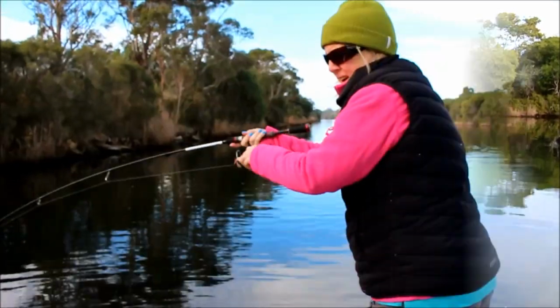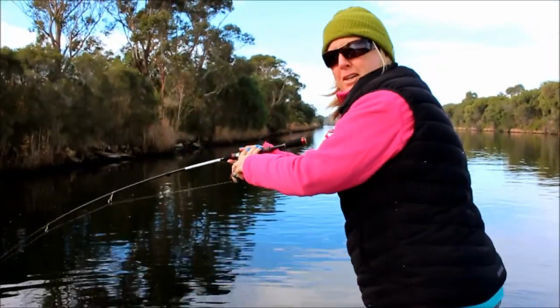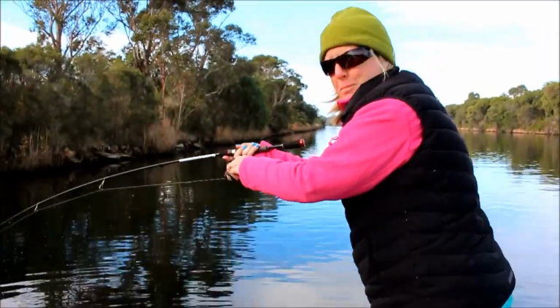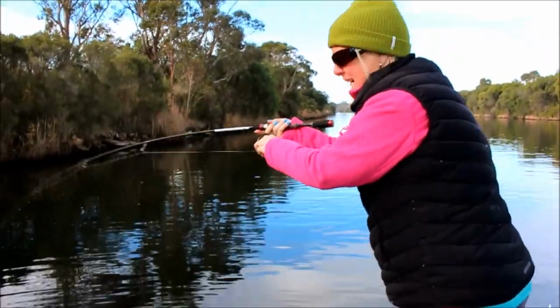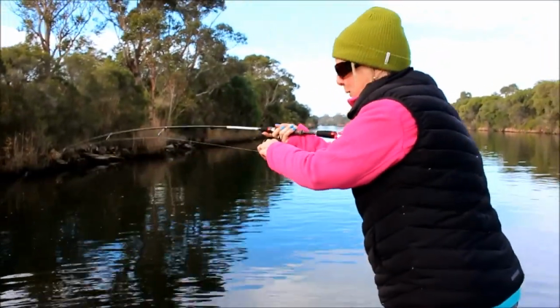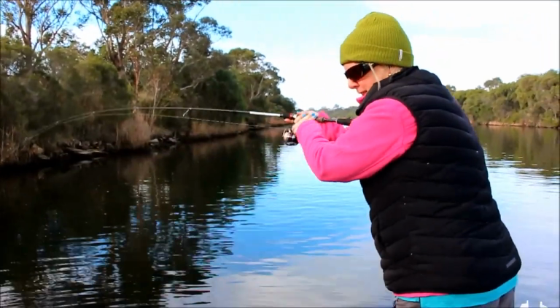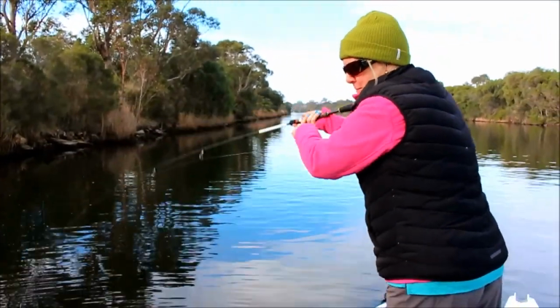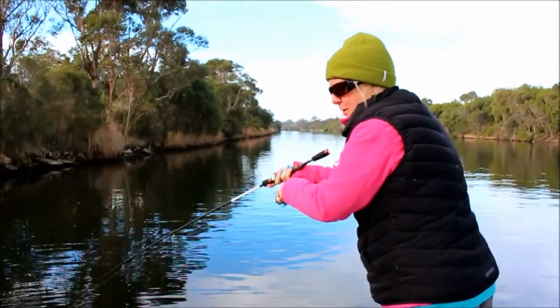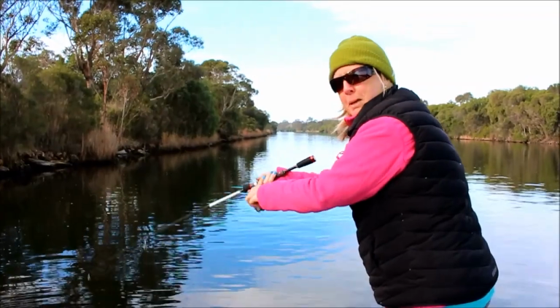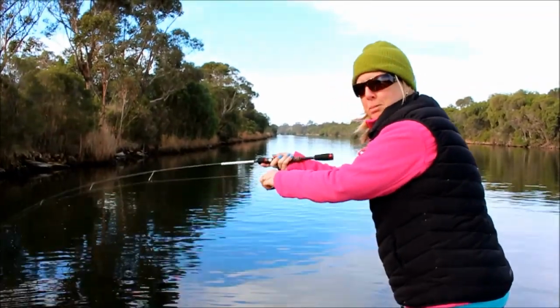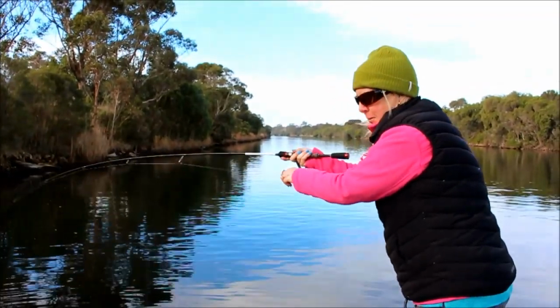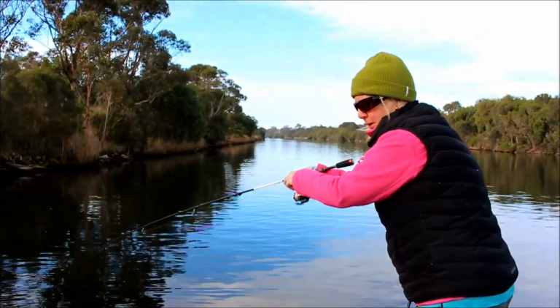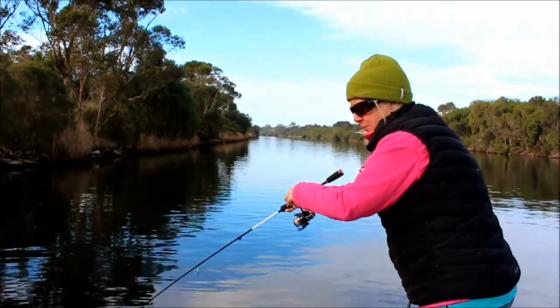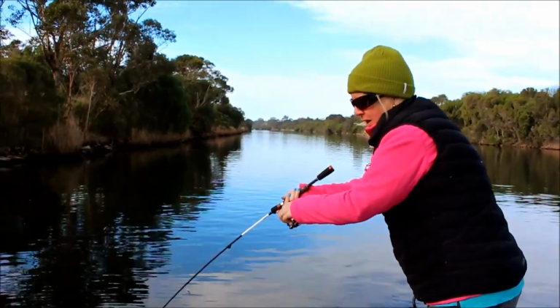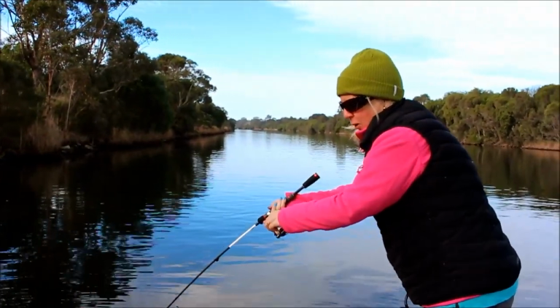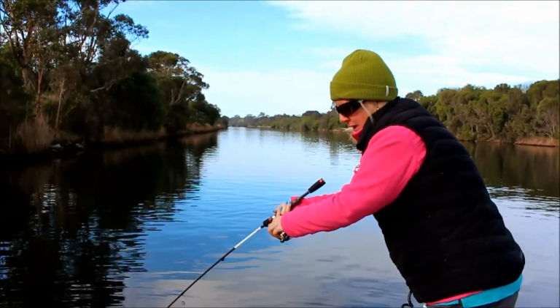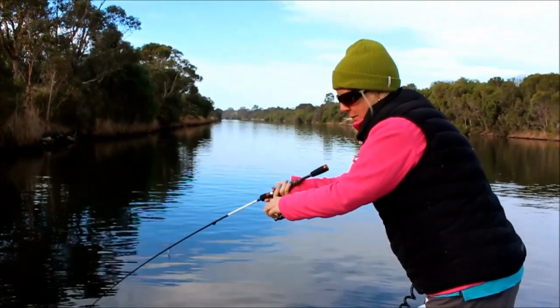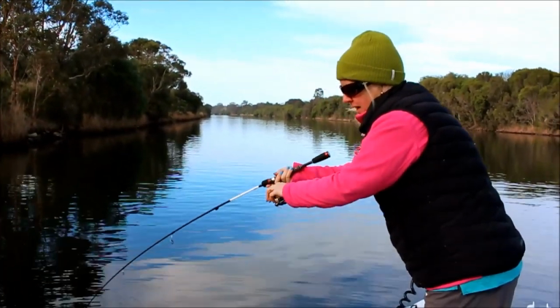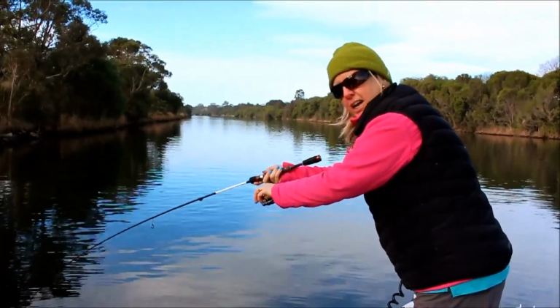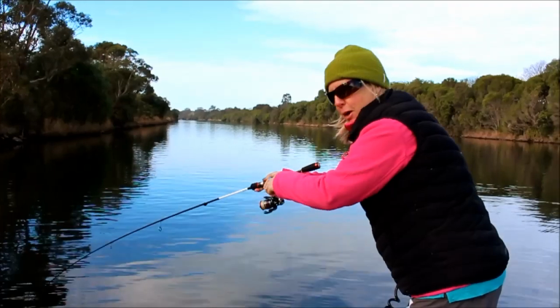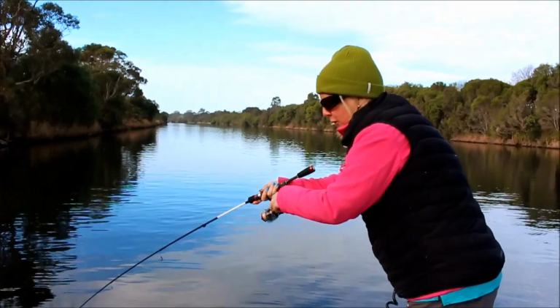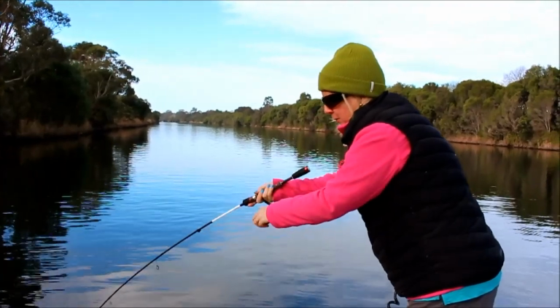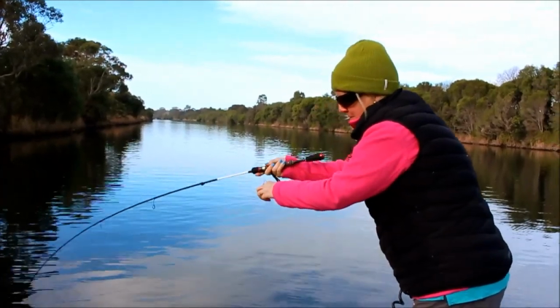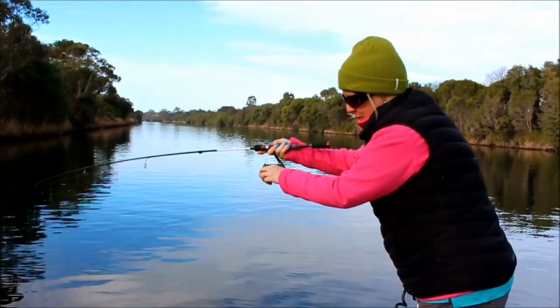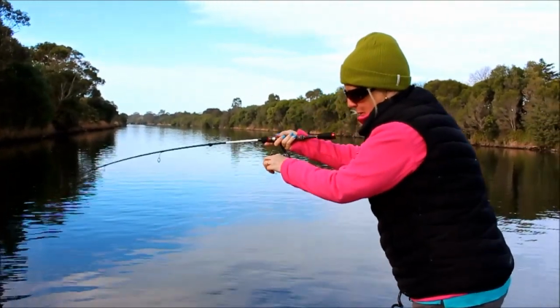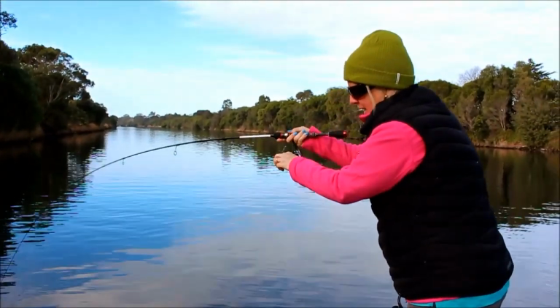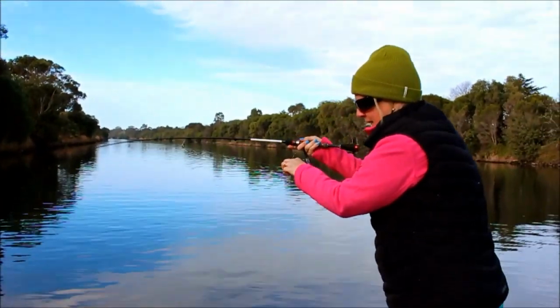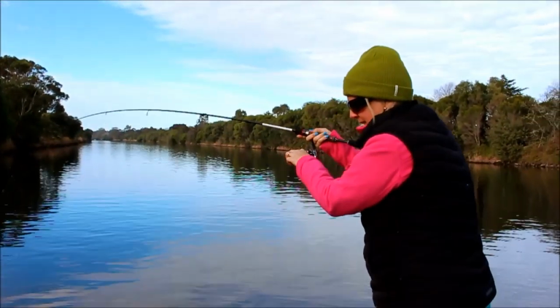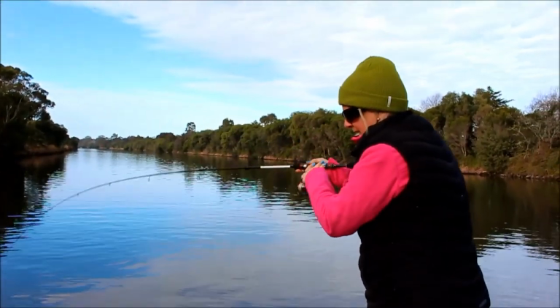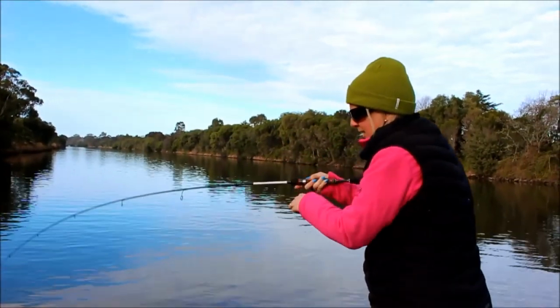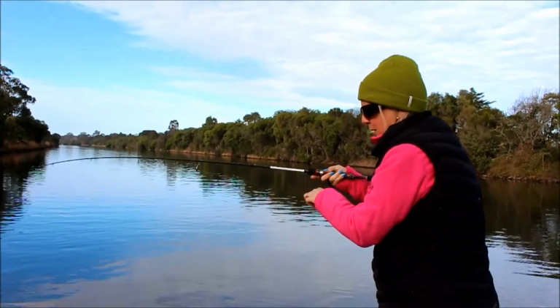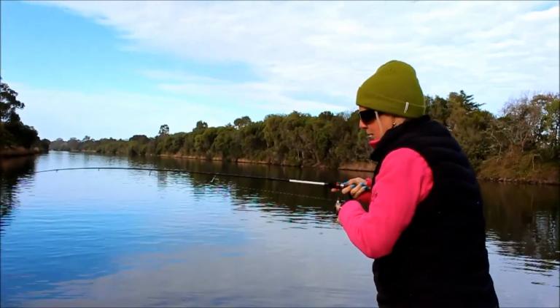I'm on a nice little brim here. Pick the soft plastic up off the bottom. I'm using a Hurricane Sub Grub in motor oil colour. Not a huge one, but alright.